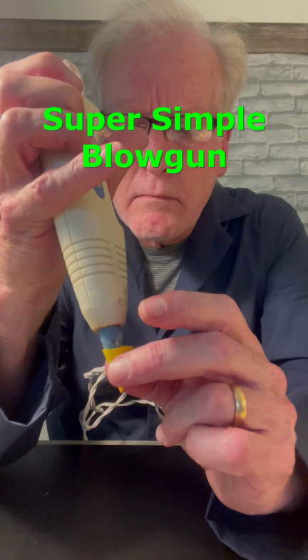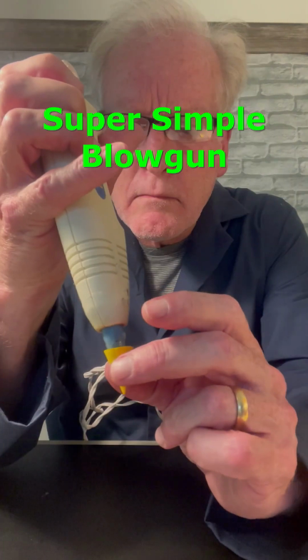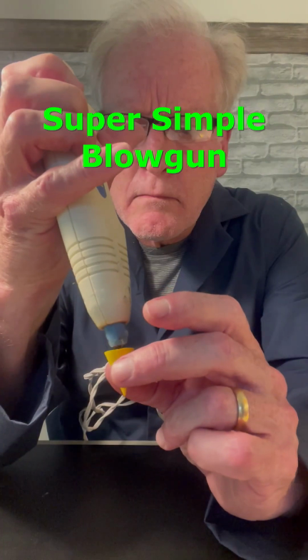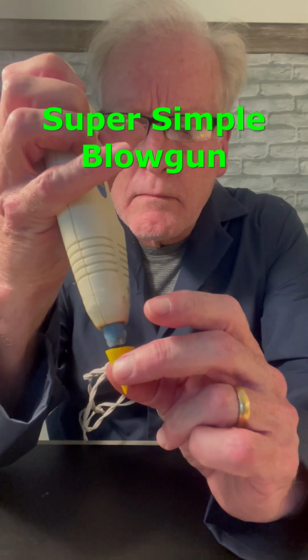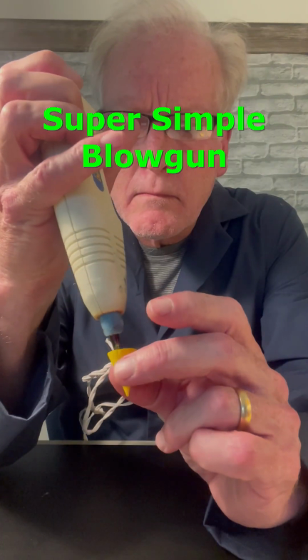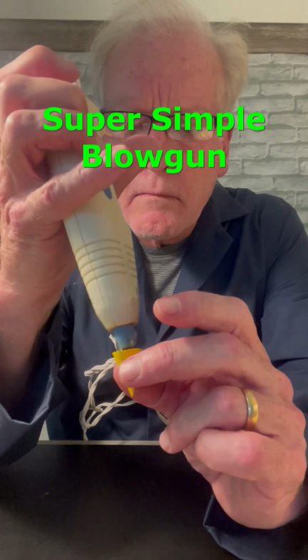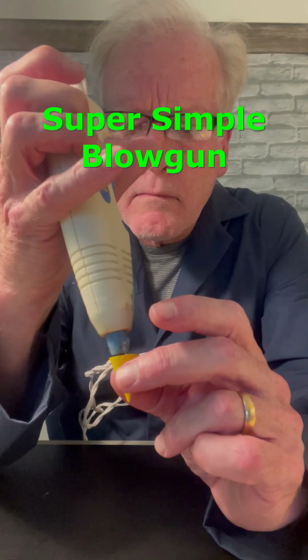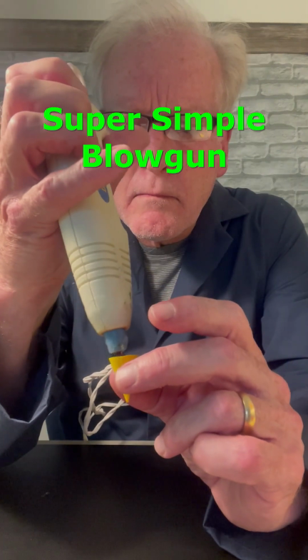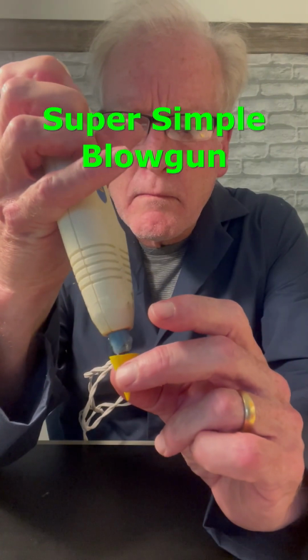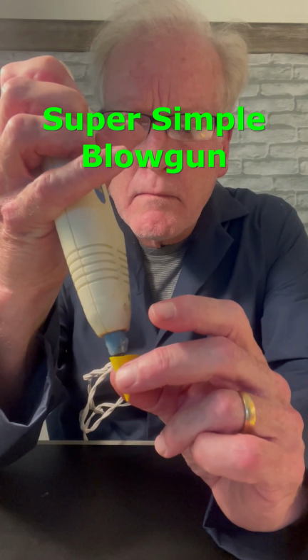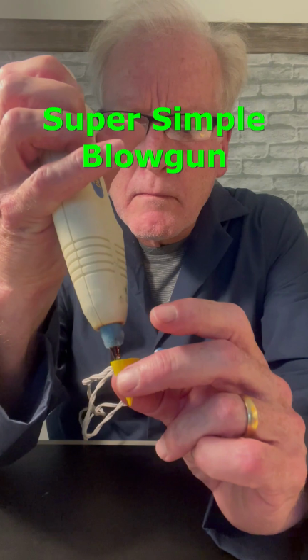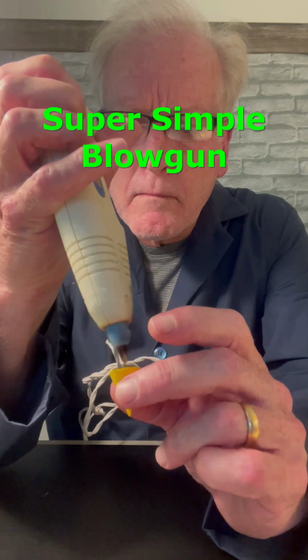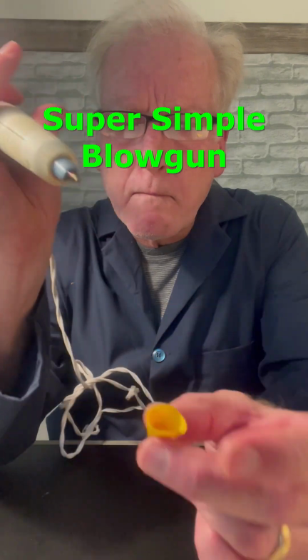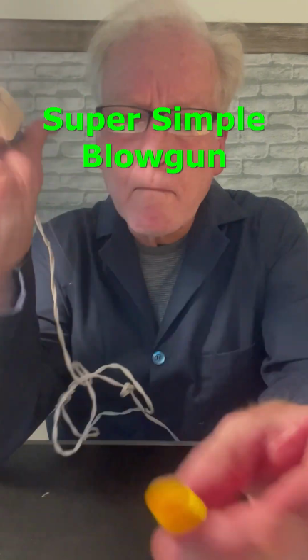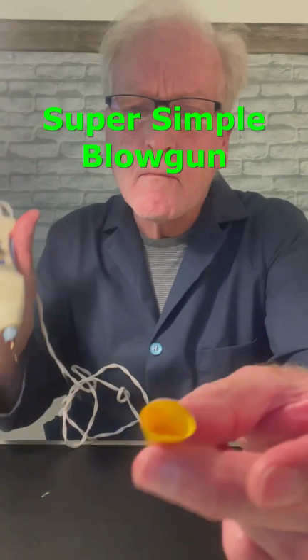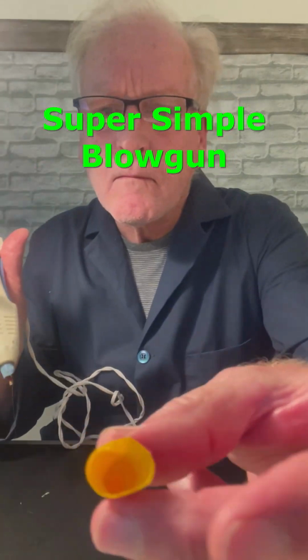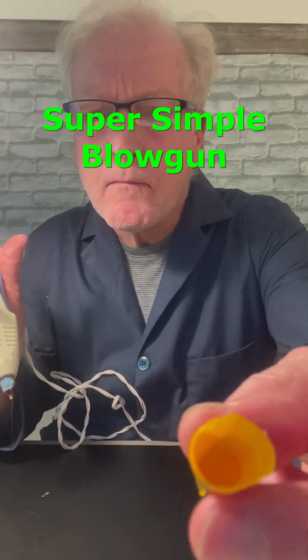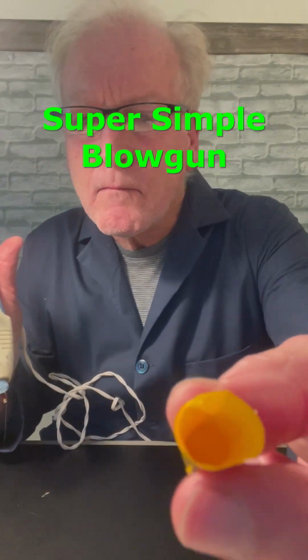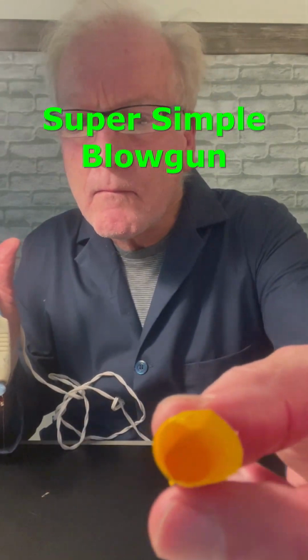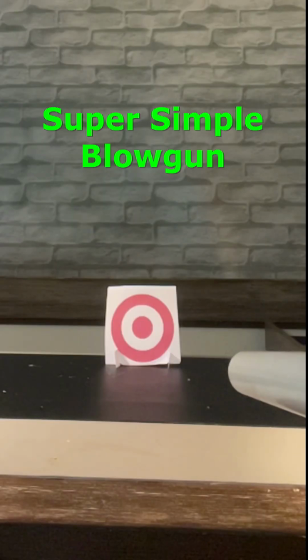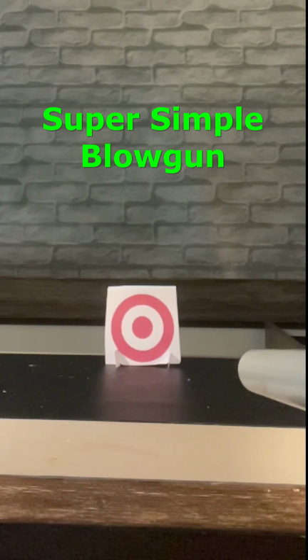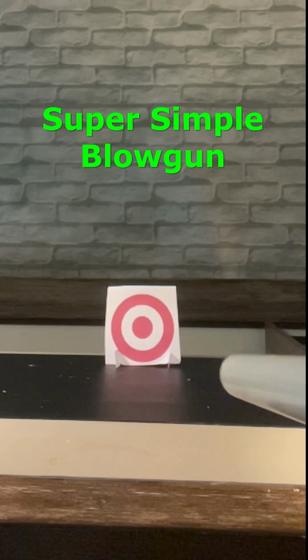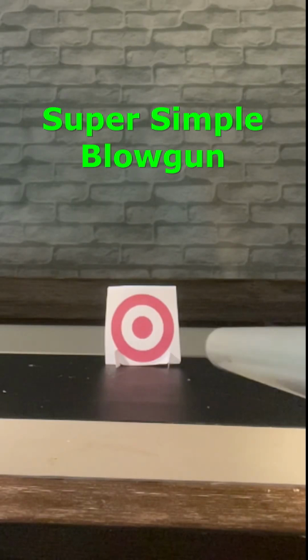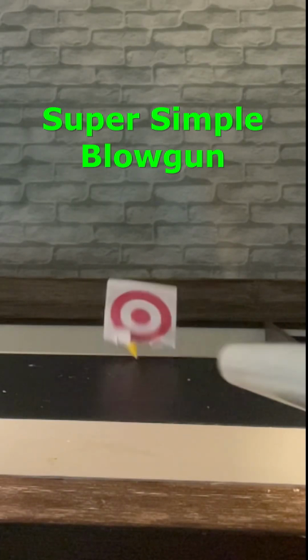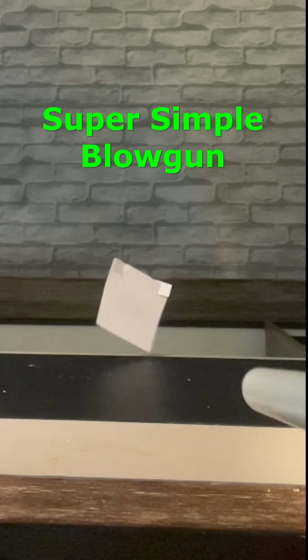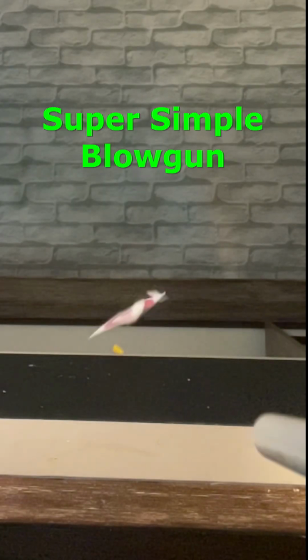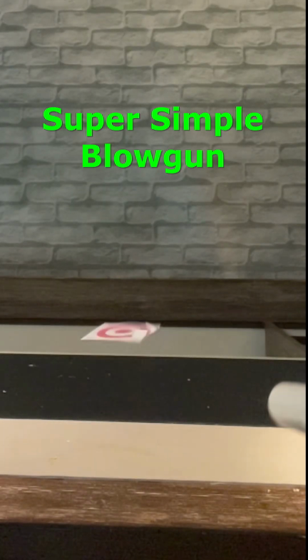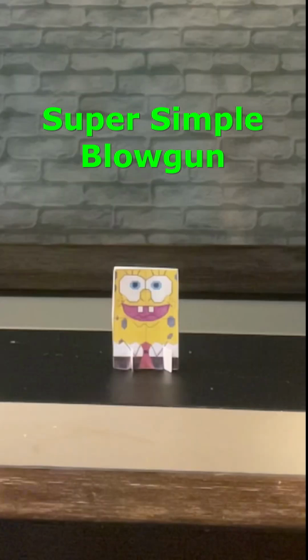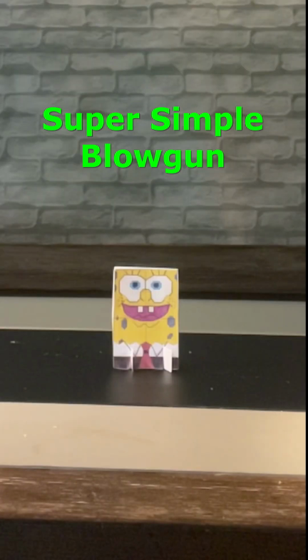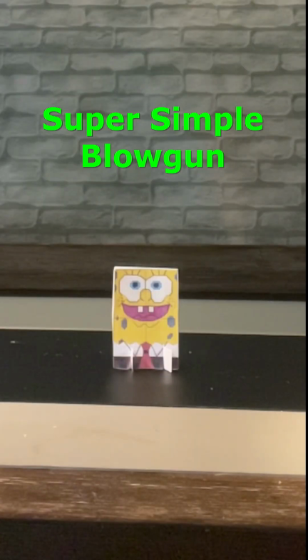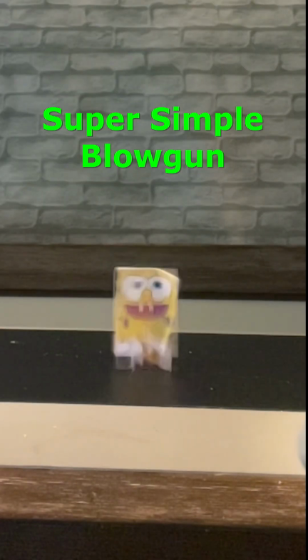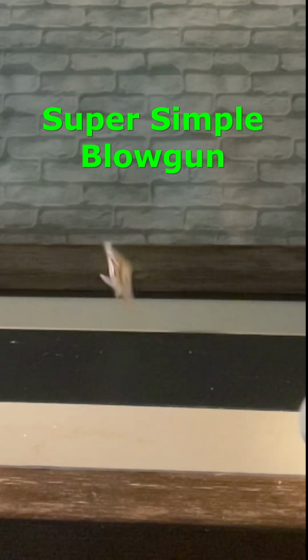Now using a glue gun add some weight to the tips to stabilize its flight. Now you're ready to fire away. Have a blast with your blowgun.